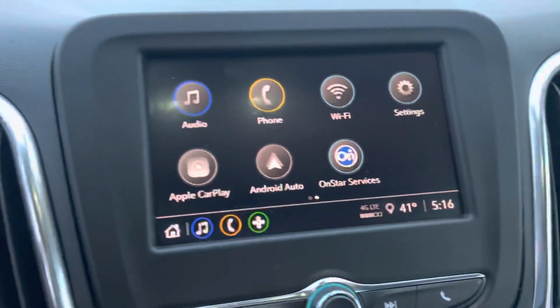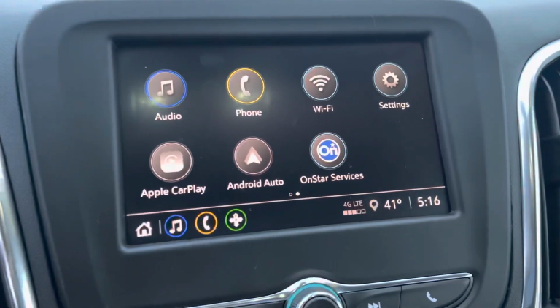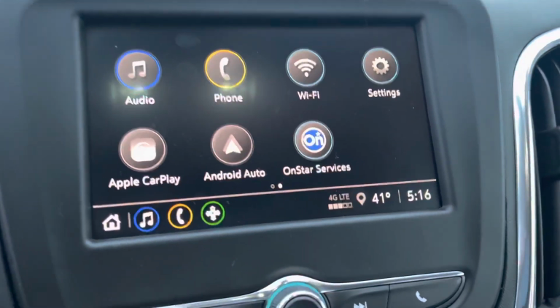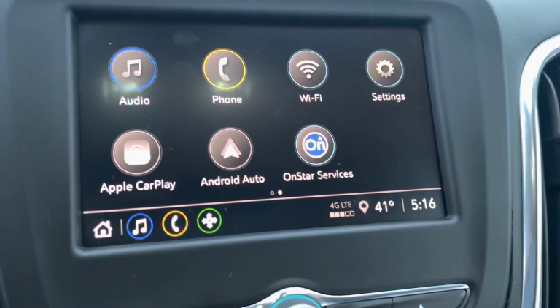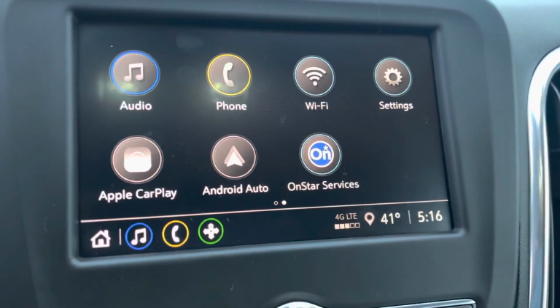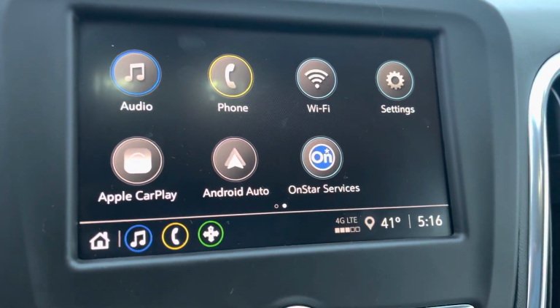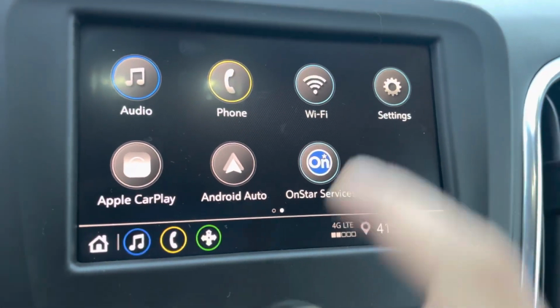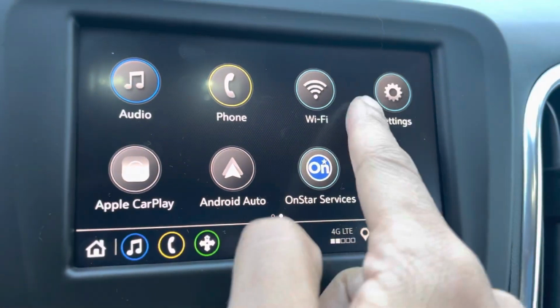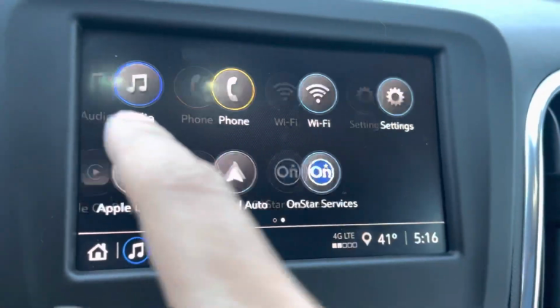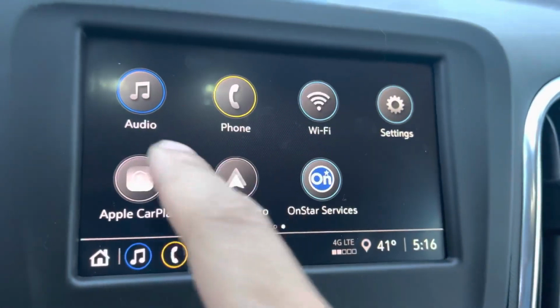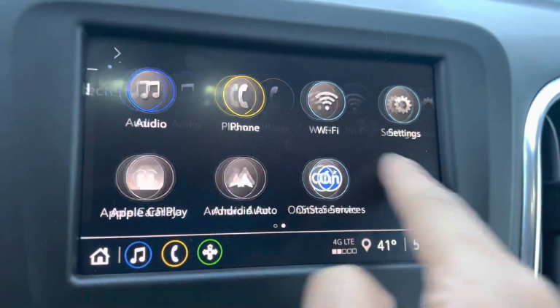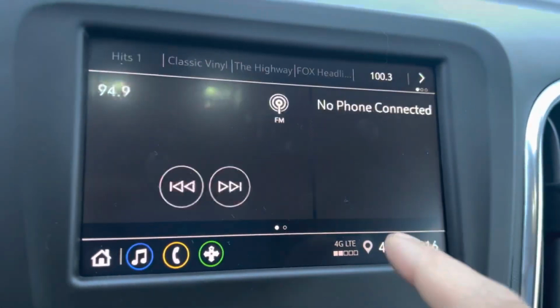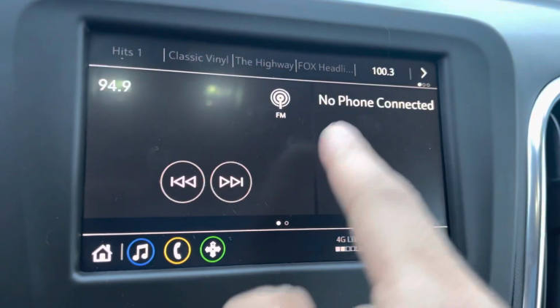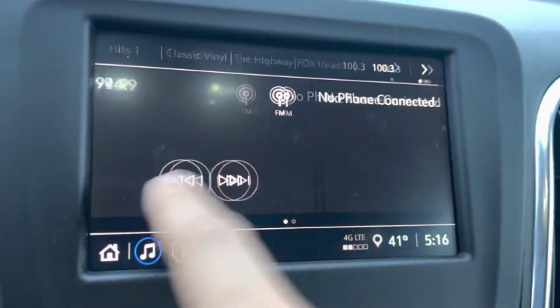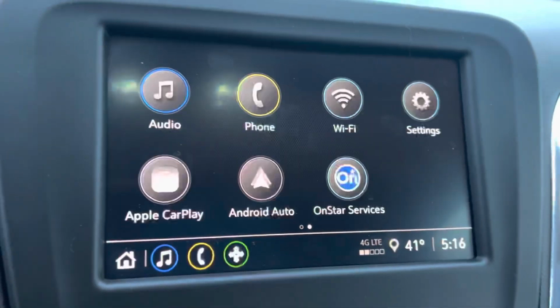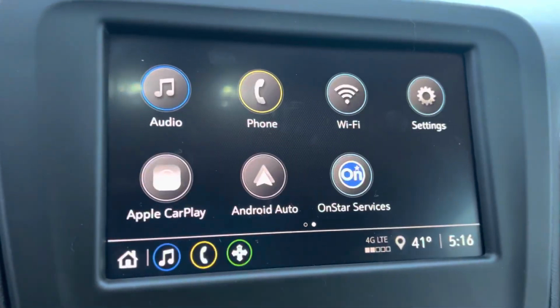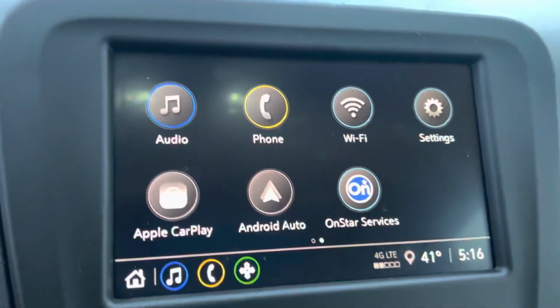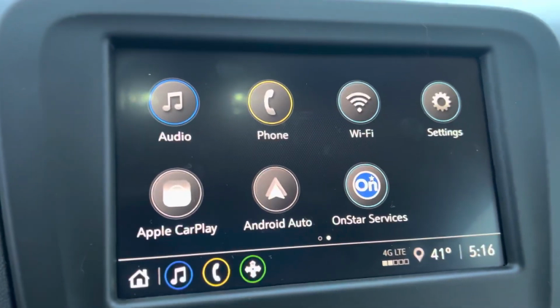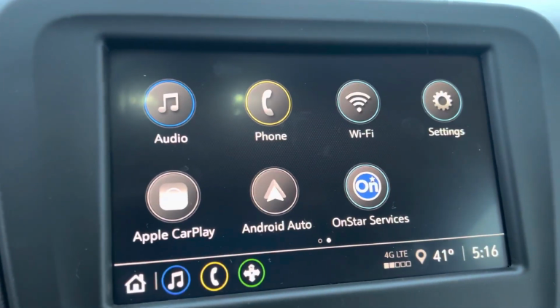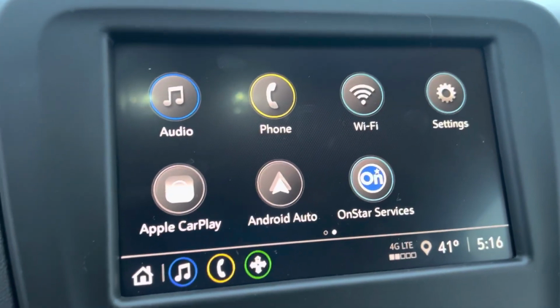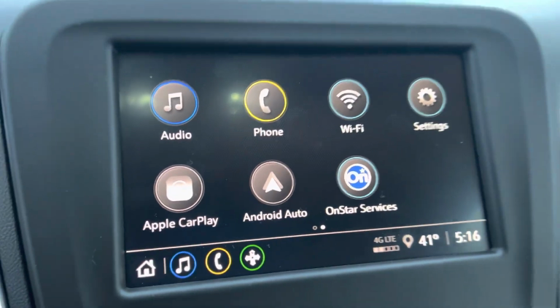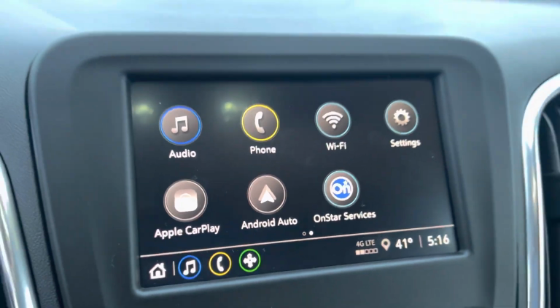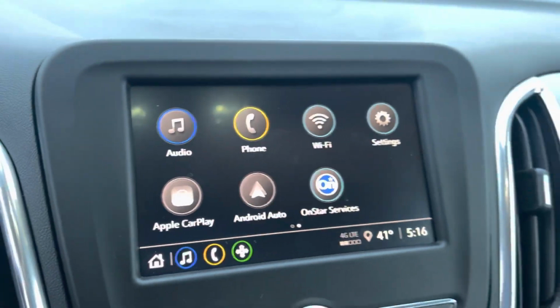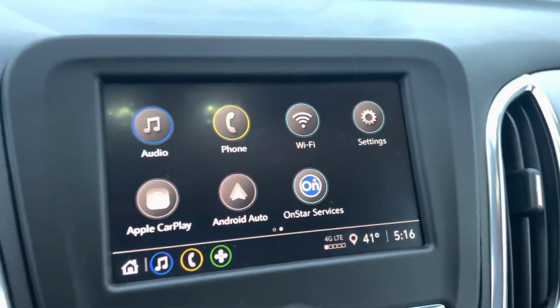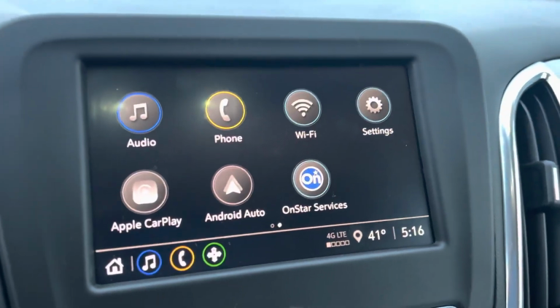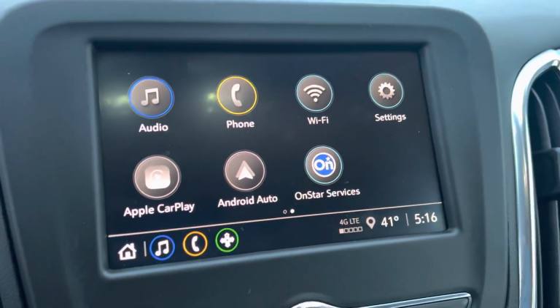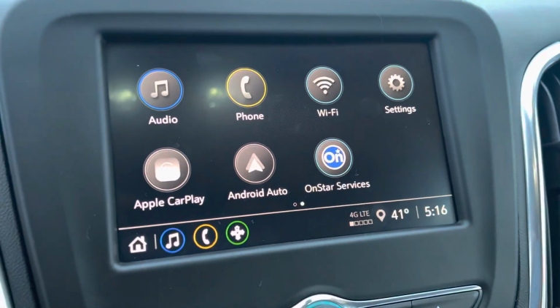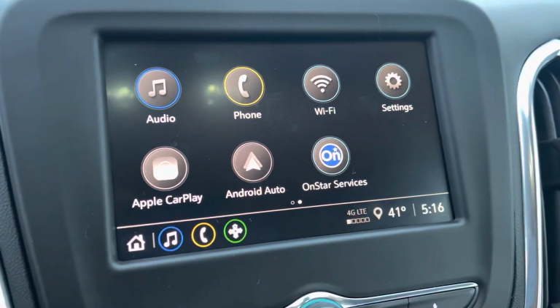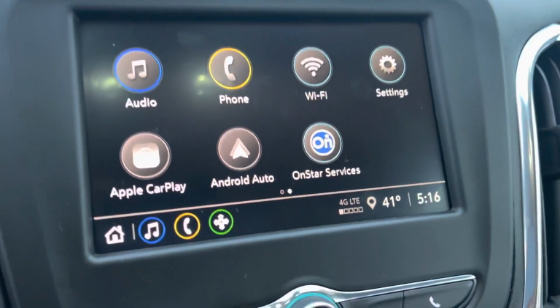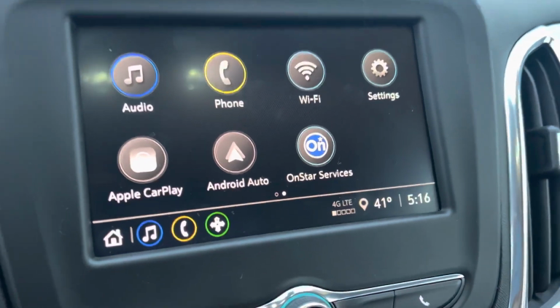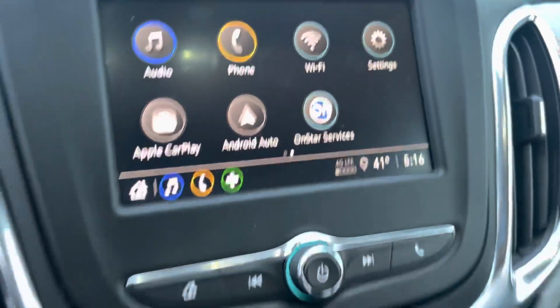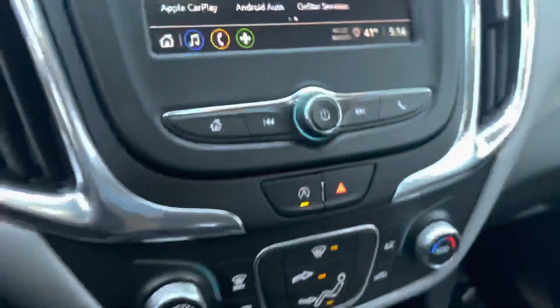Your infotainment center is touch screen capable. It does appear that with certain subscriptions the vehicle can put out Wi-Fi signals.